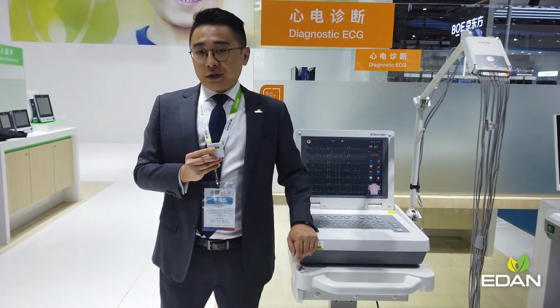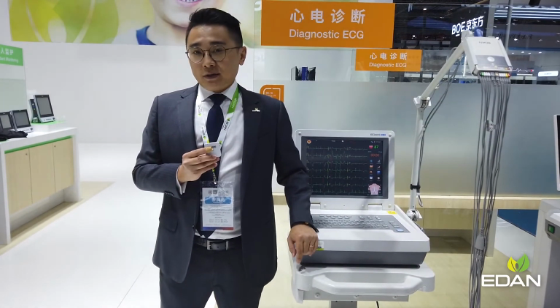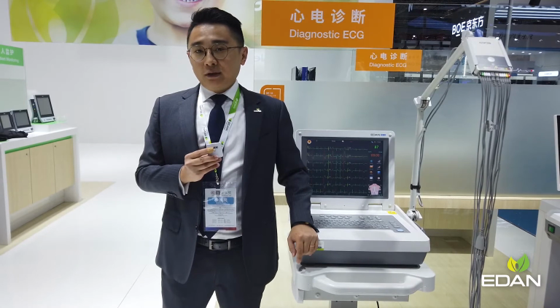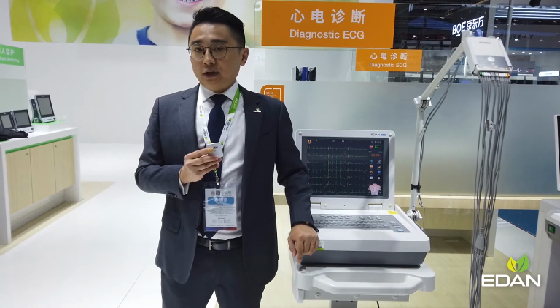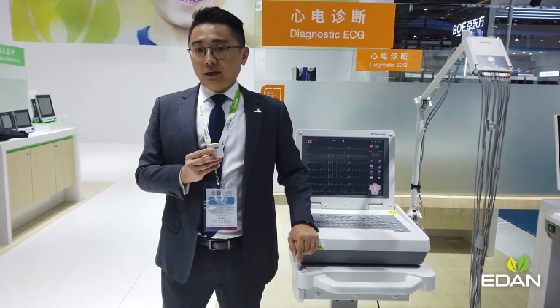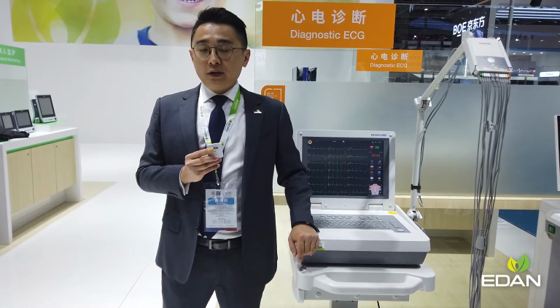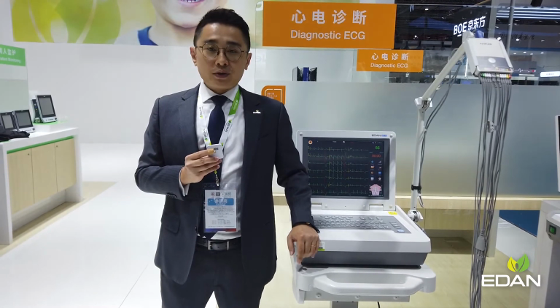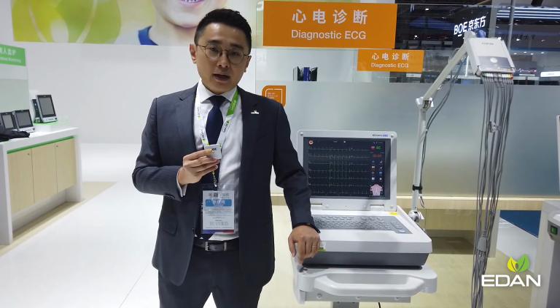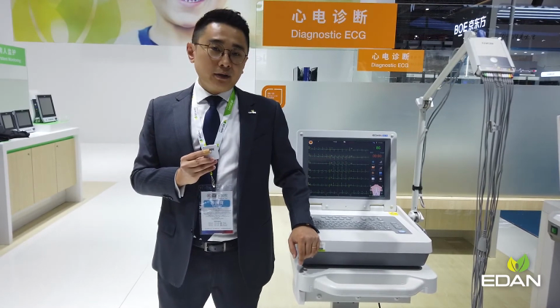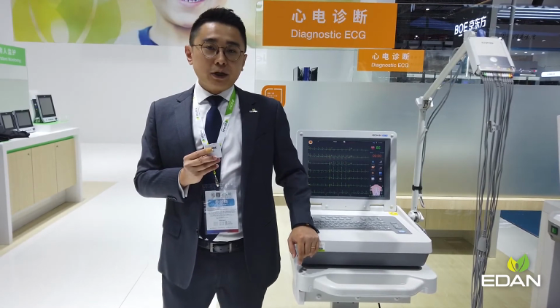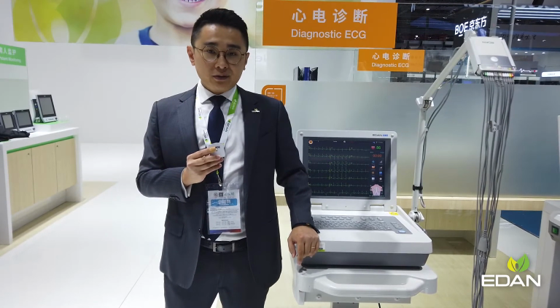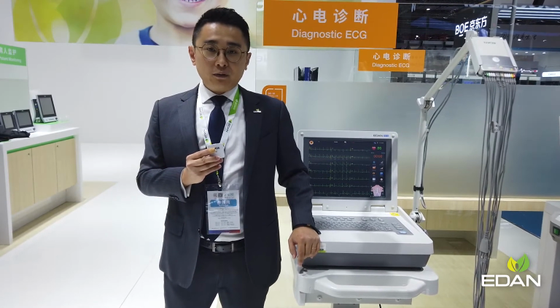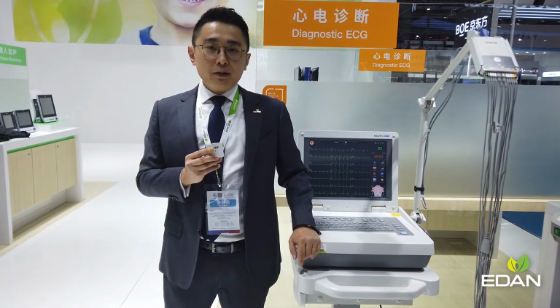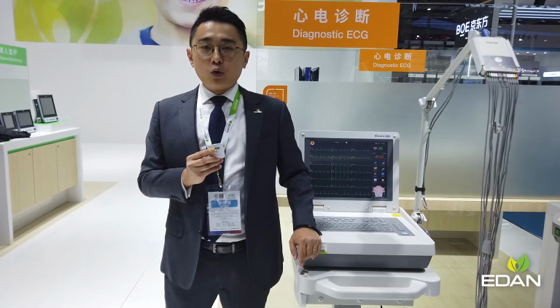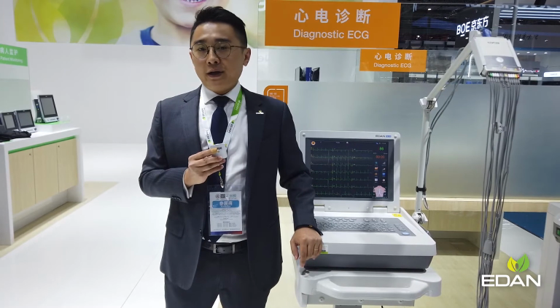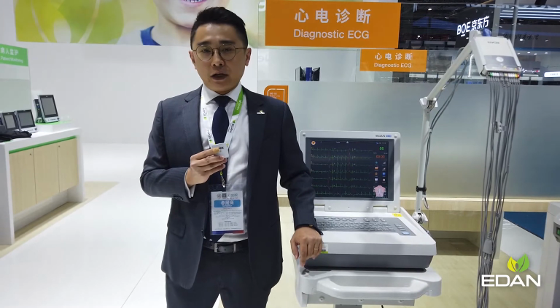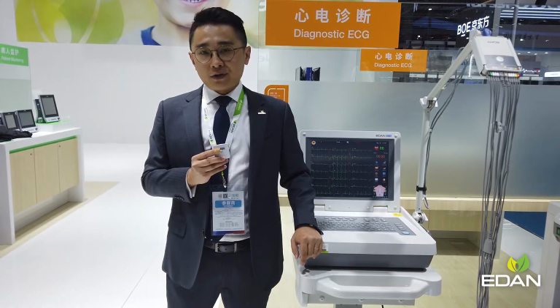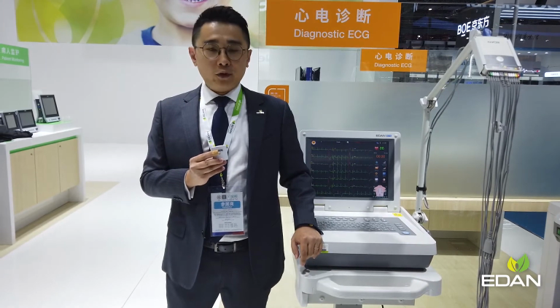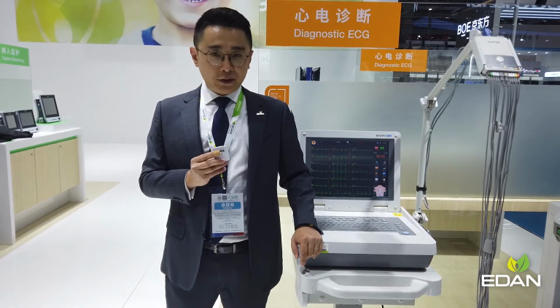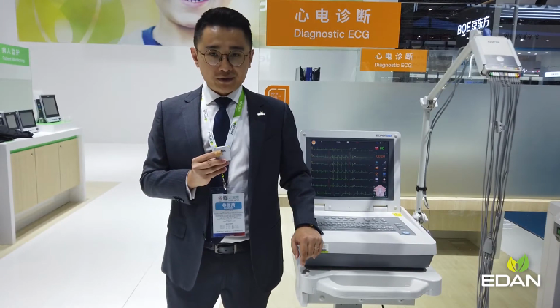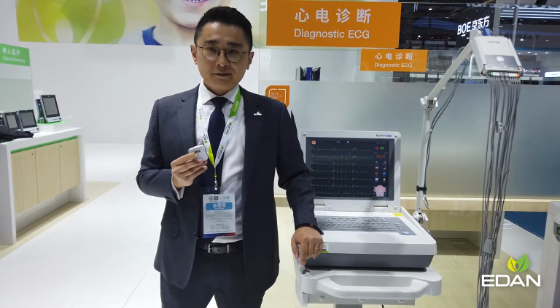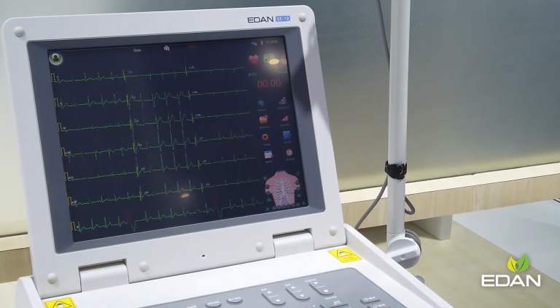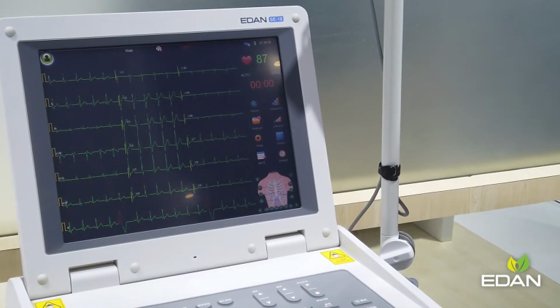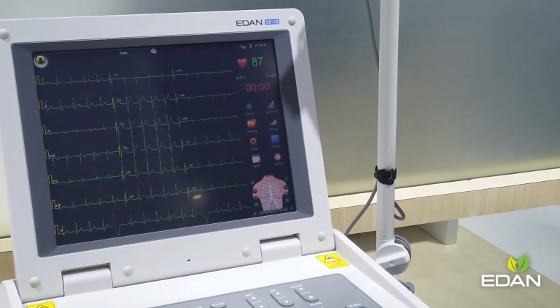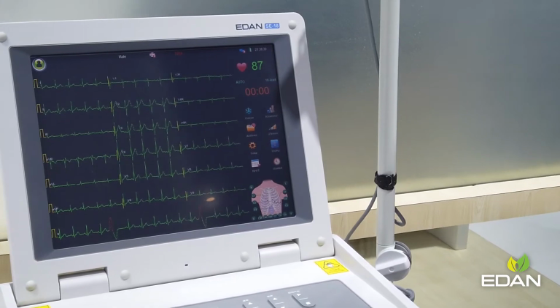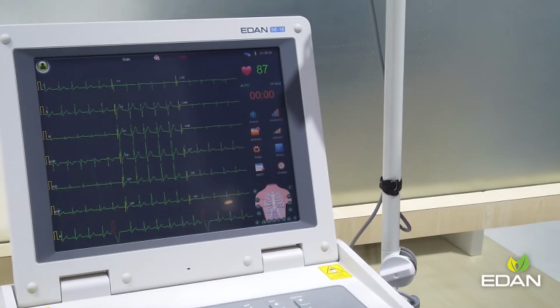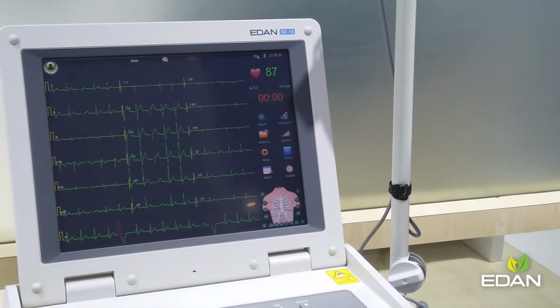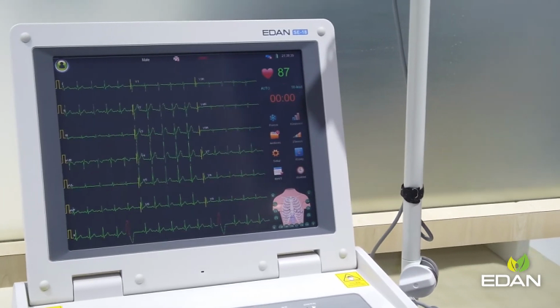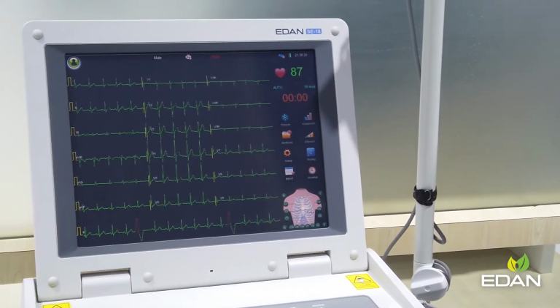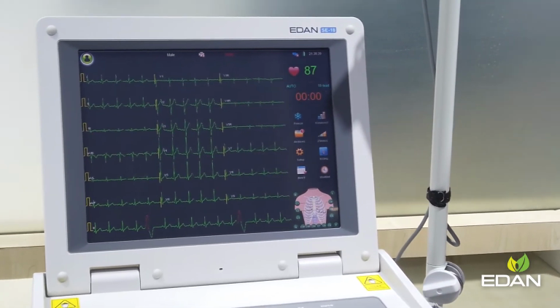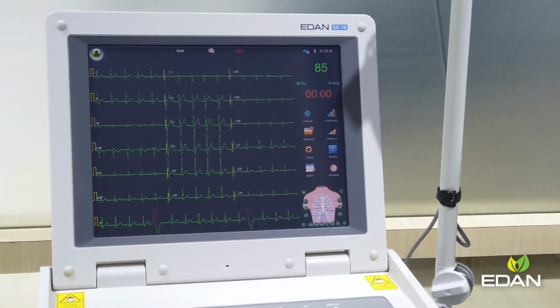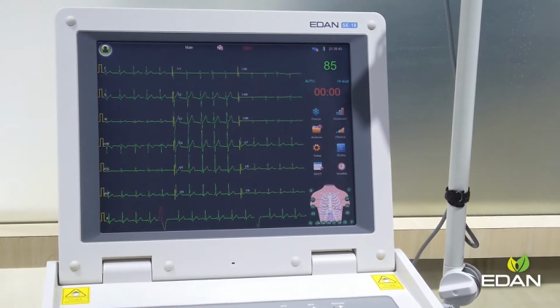These days, the EDEN SE18 introduces an 18-lead examination, providing a much more comprehensive diagnosis for MI patients. The 15-inch touchscreen of the SE18 offers a clear view of the ECG traces.